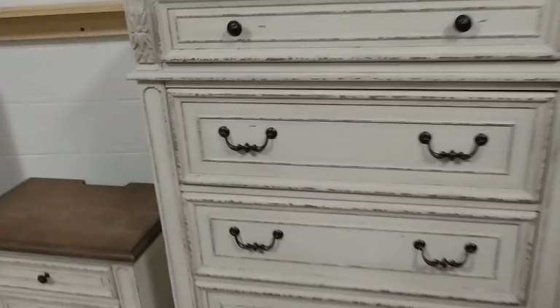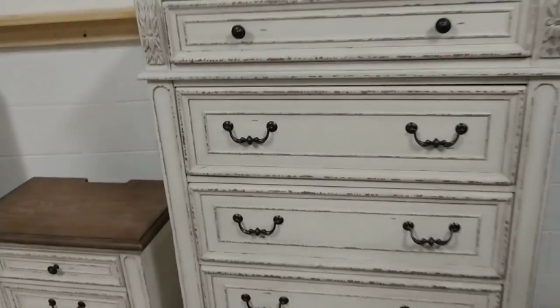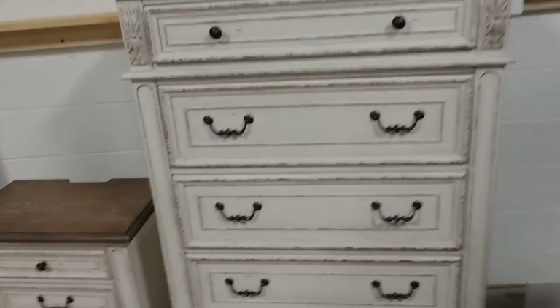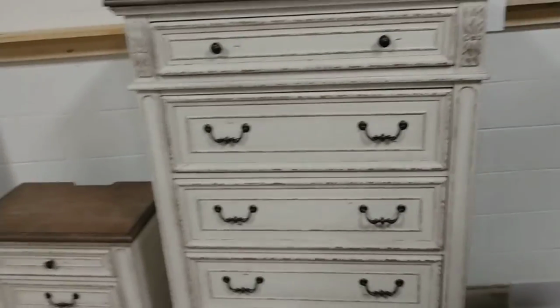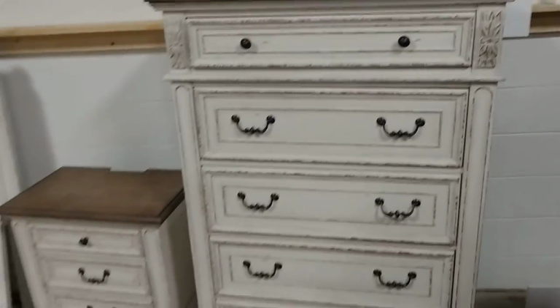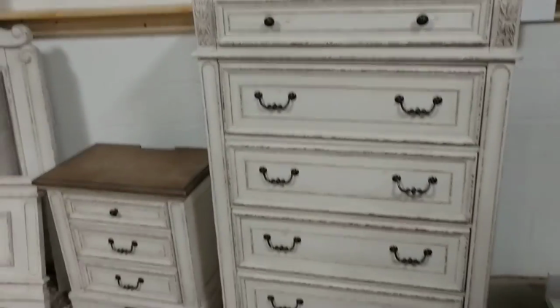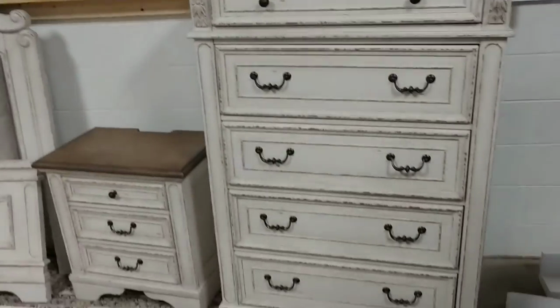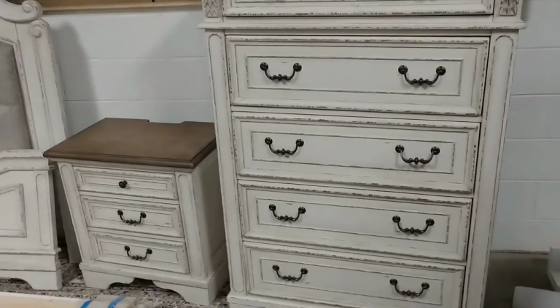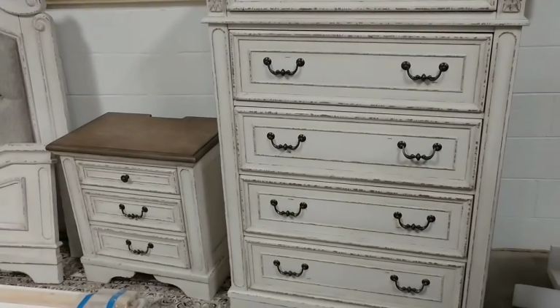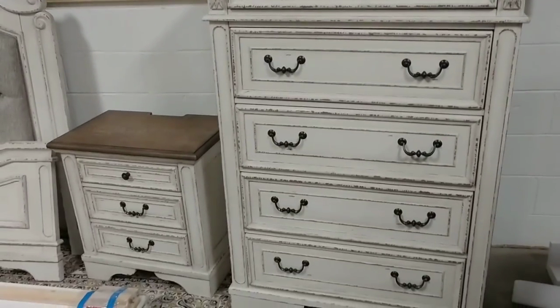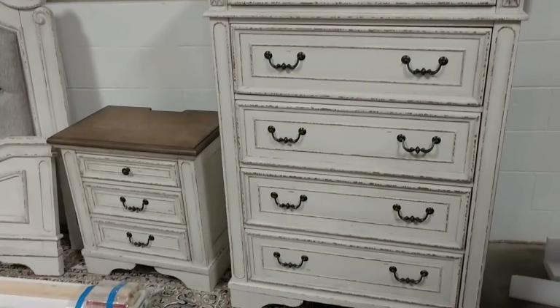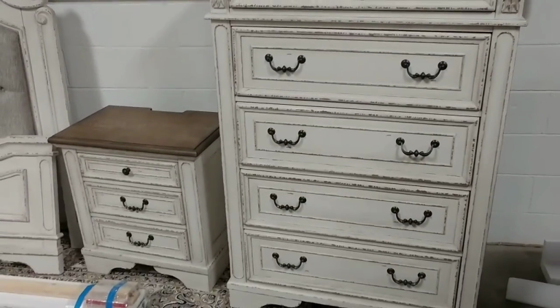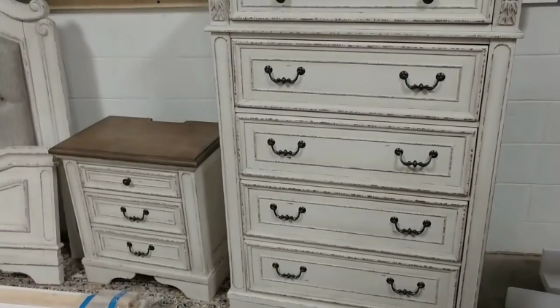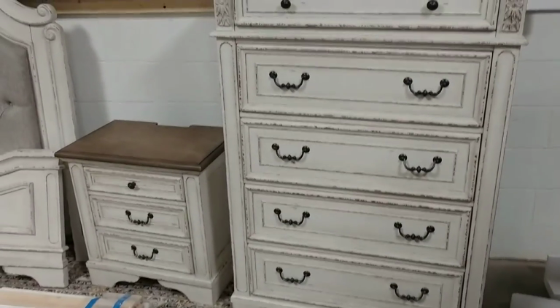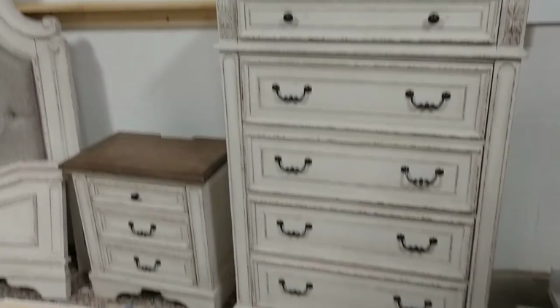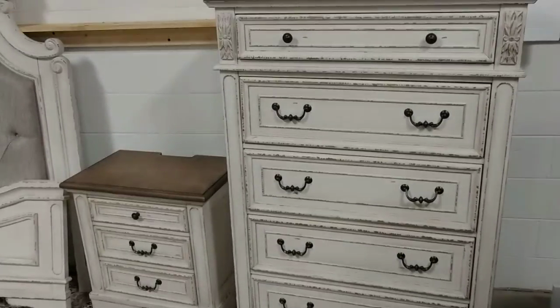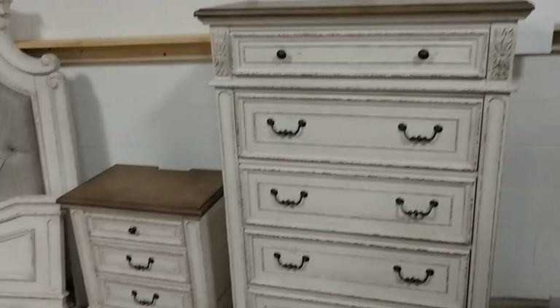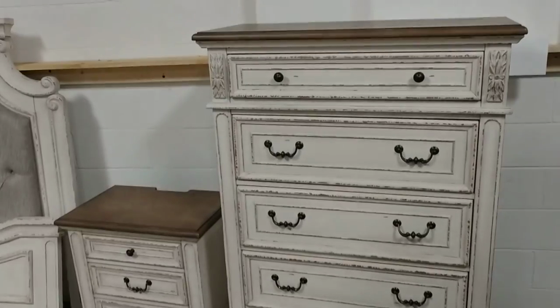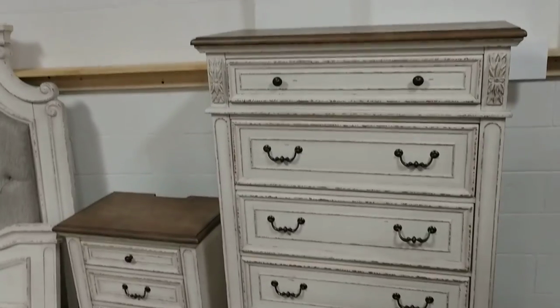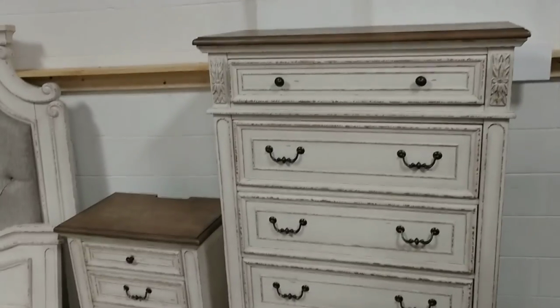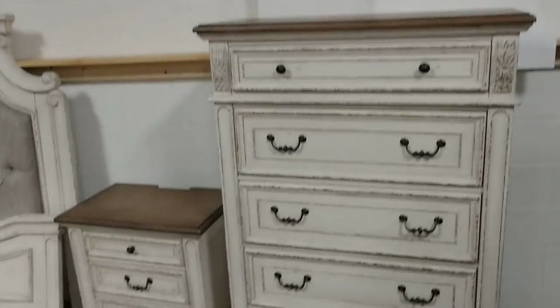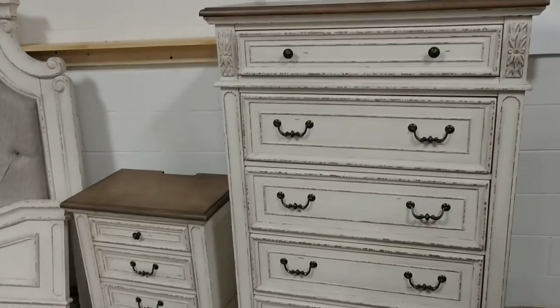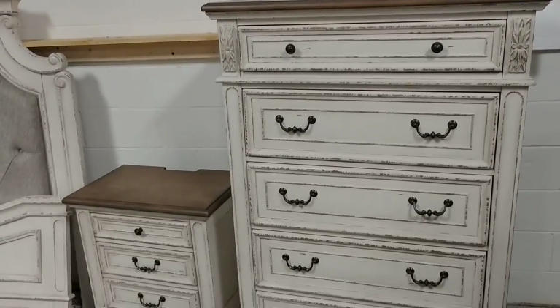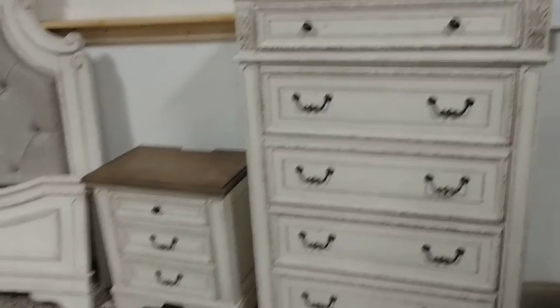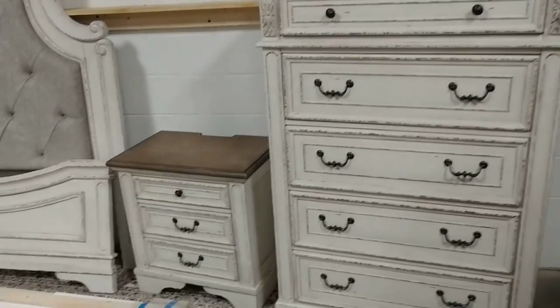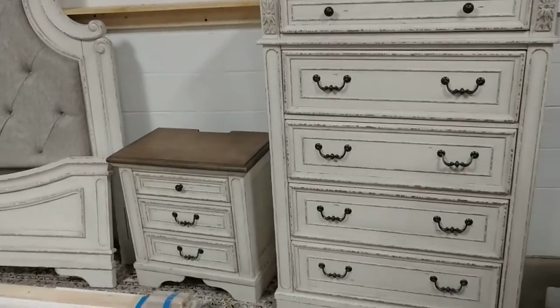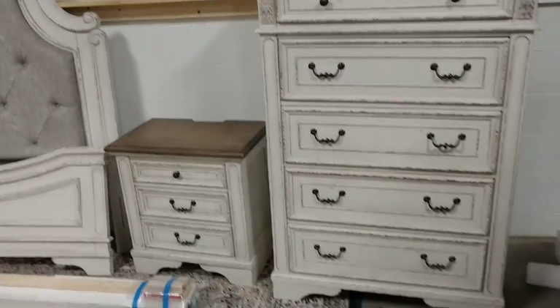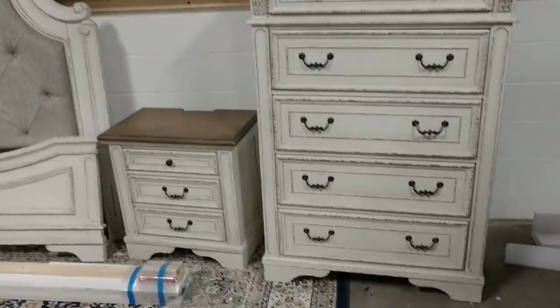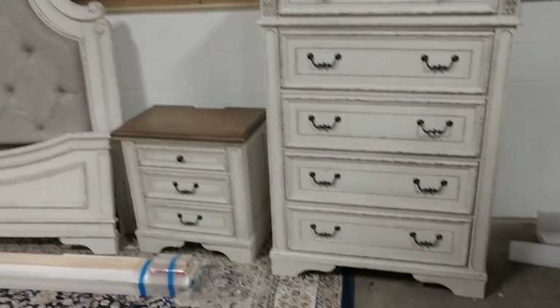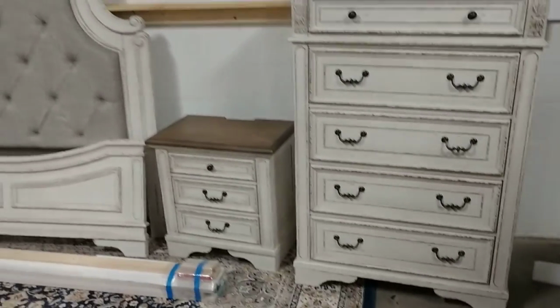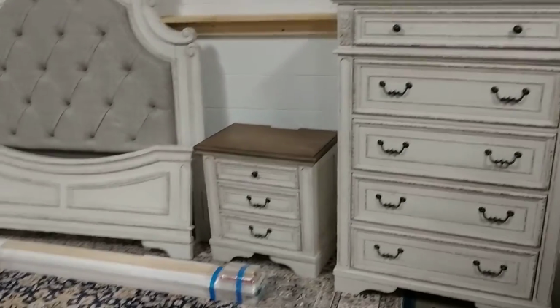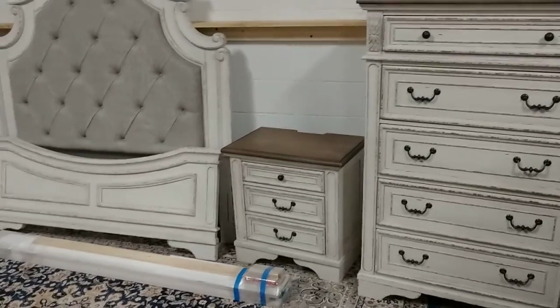This is Donald here. I wanted to do a review on the Renaissance Collection by American Design Furniture by Monroe.